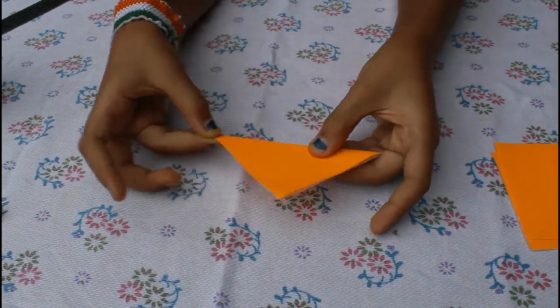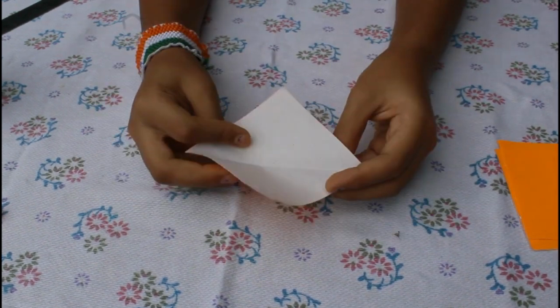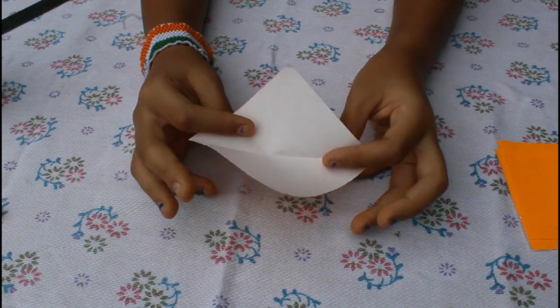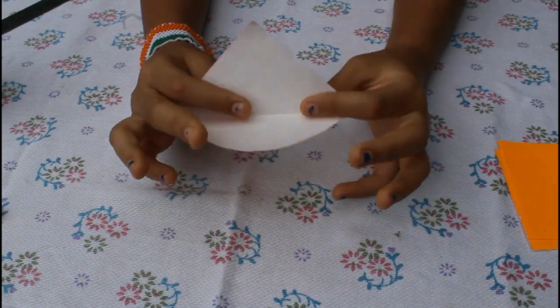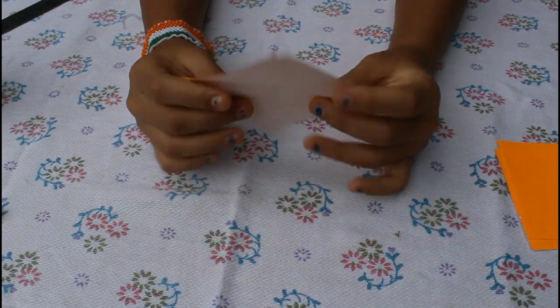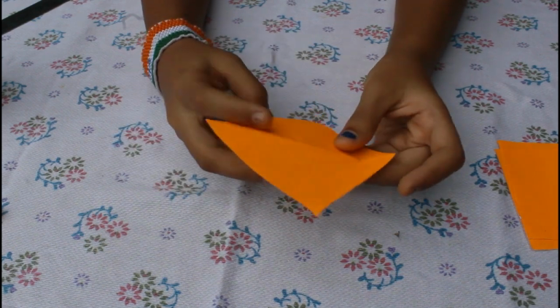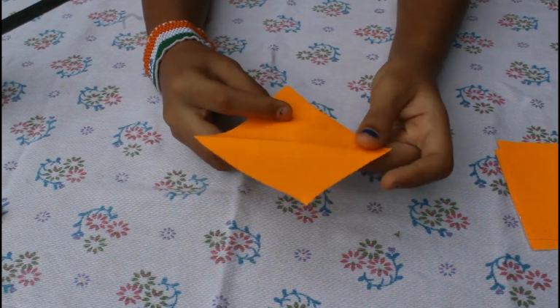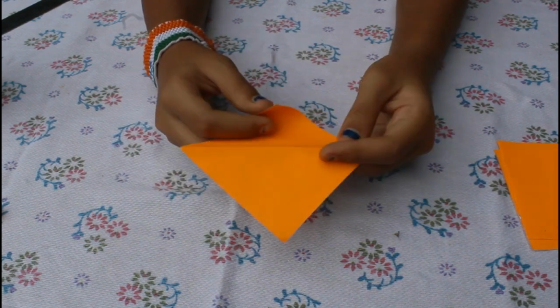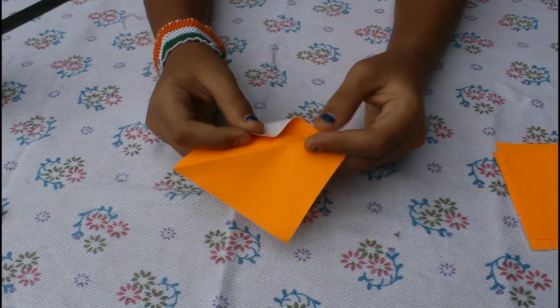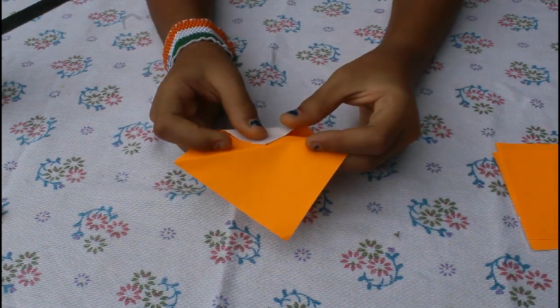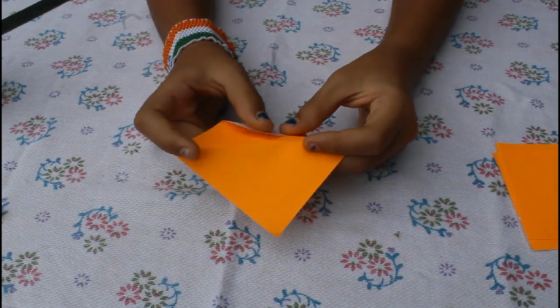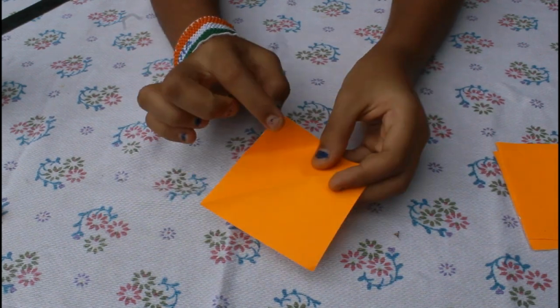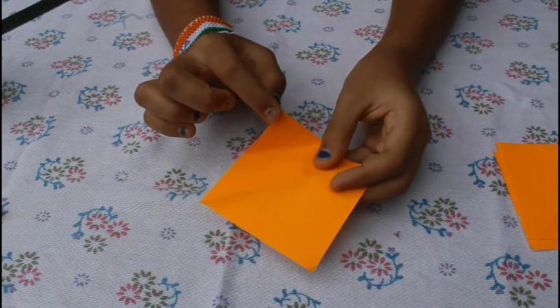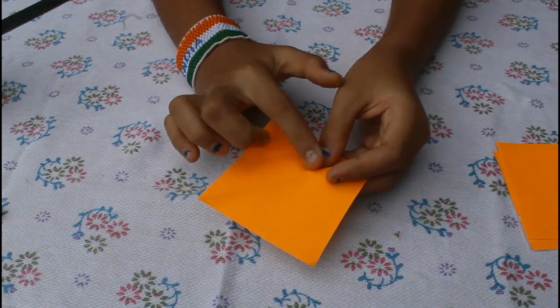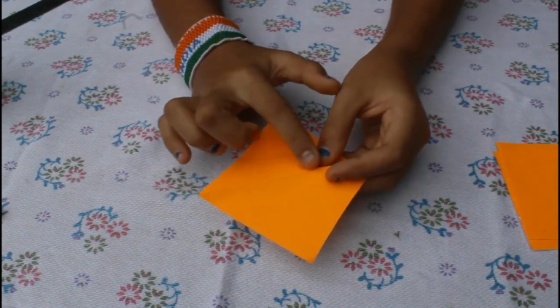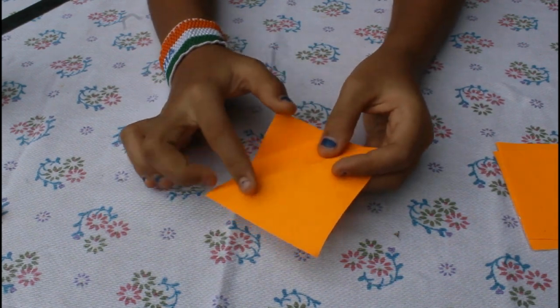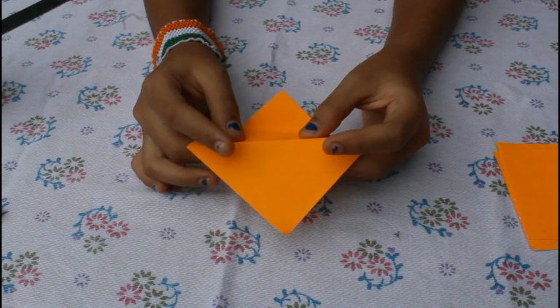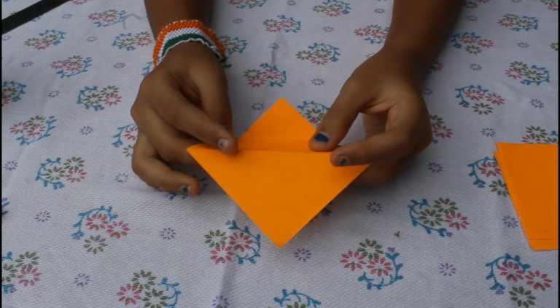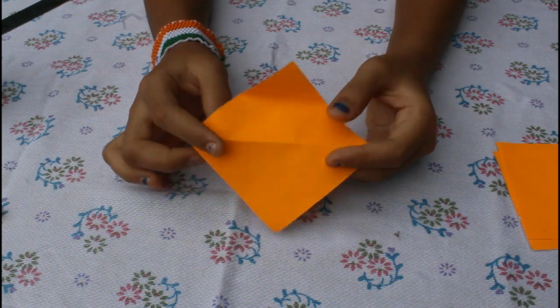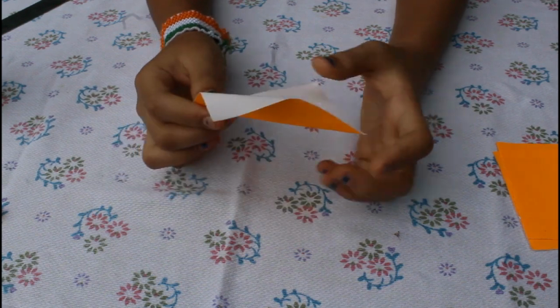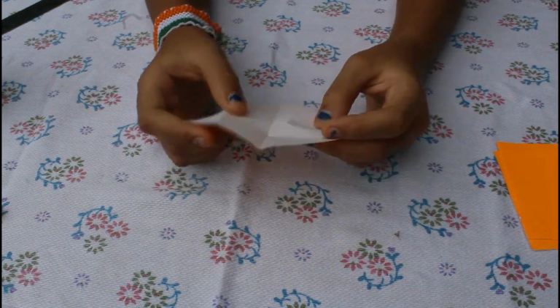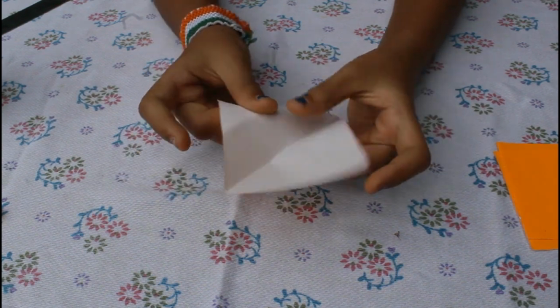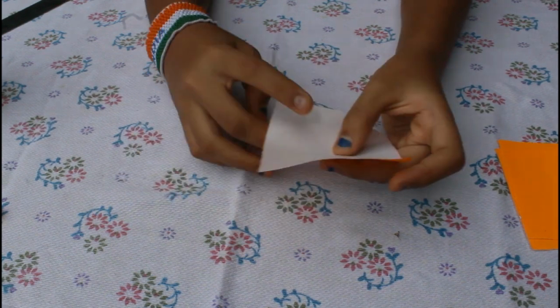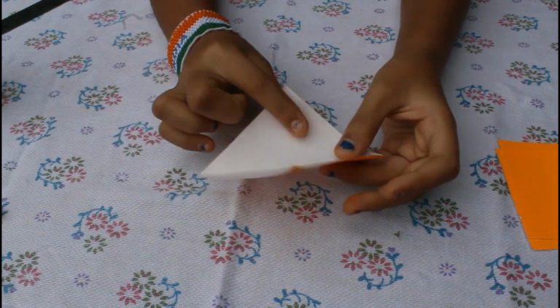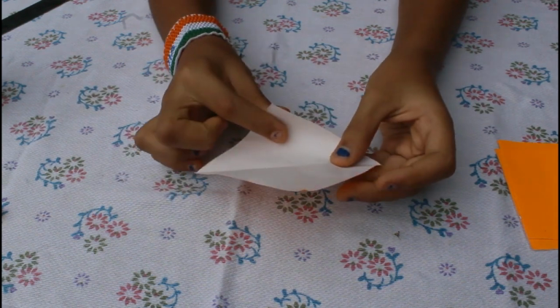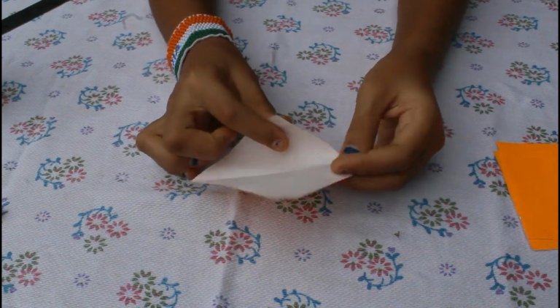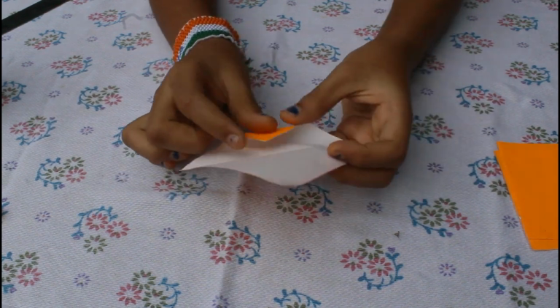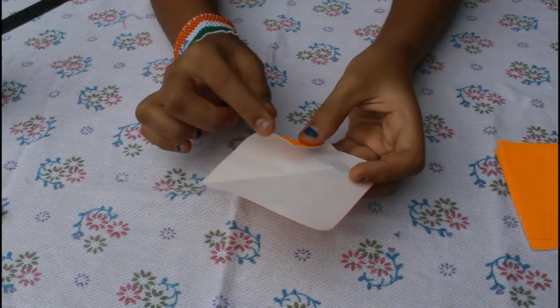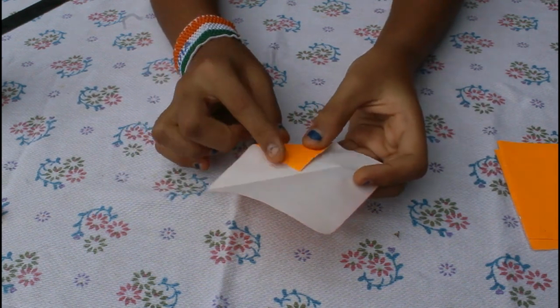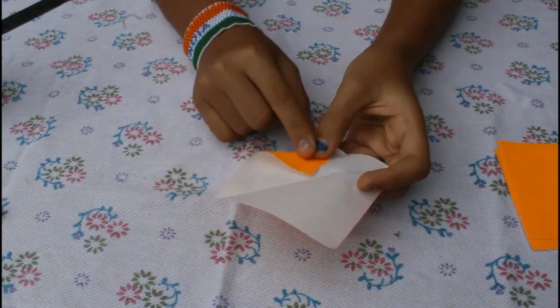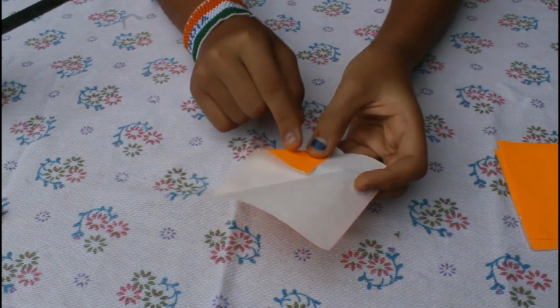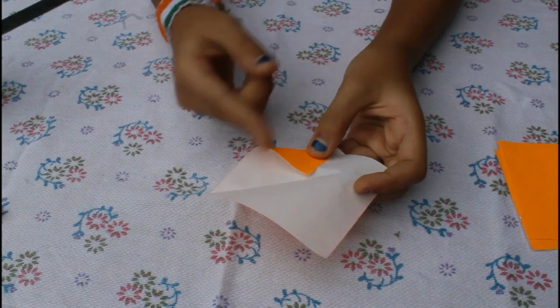Open it and turn it over. Fold it to this point — you will start with the white side so that the color will come up on top.